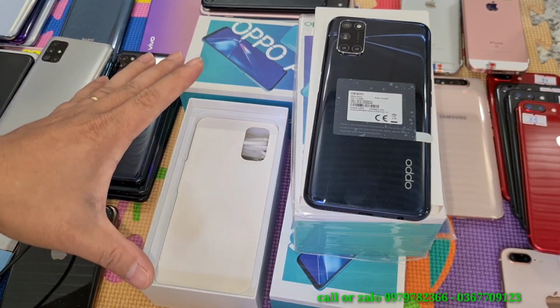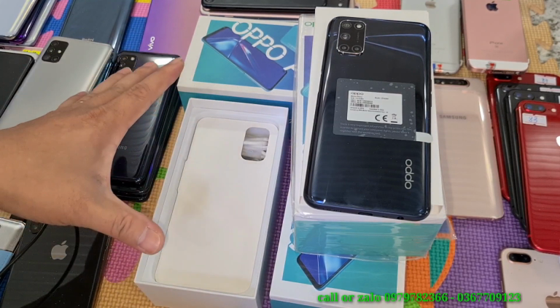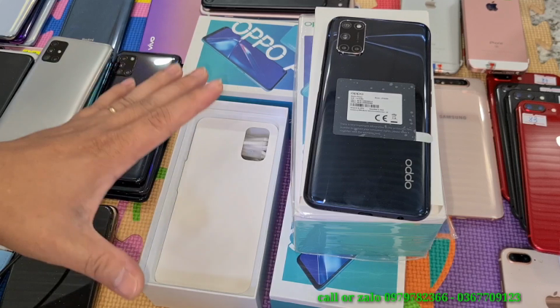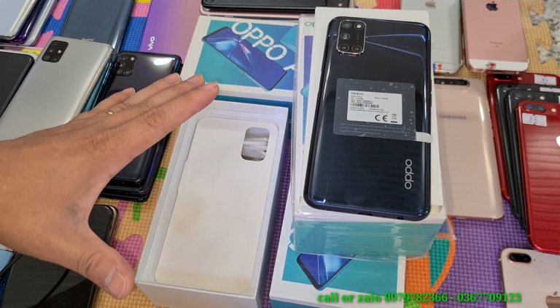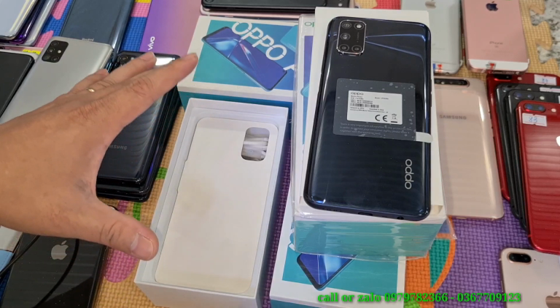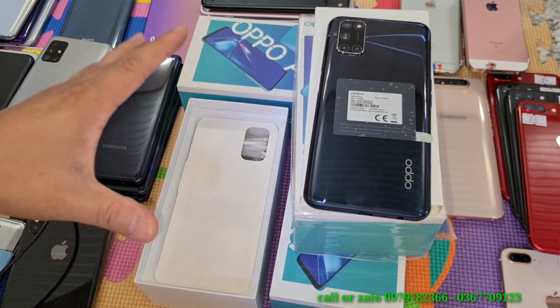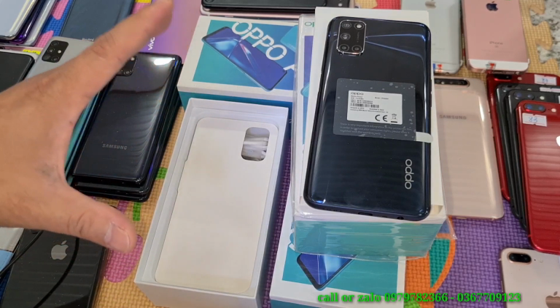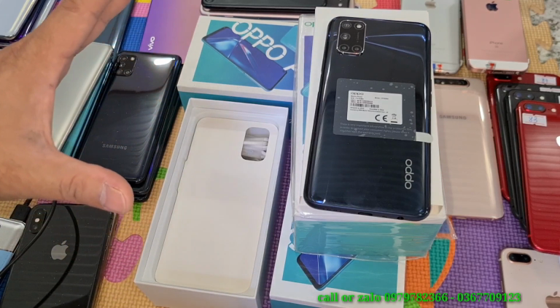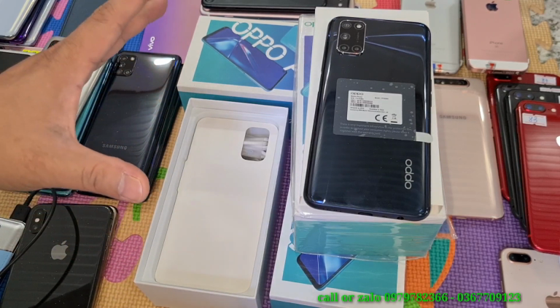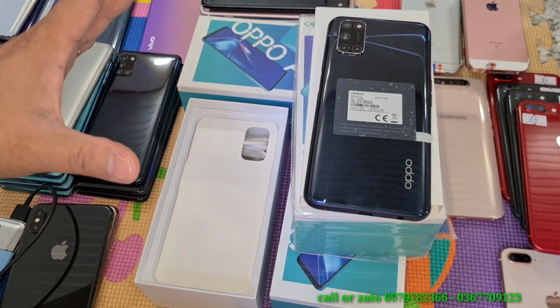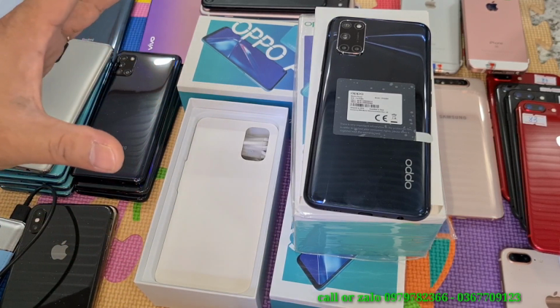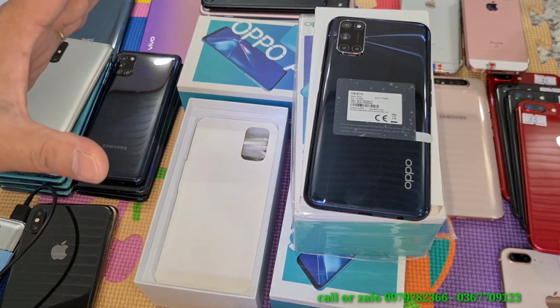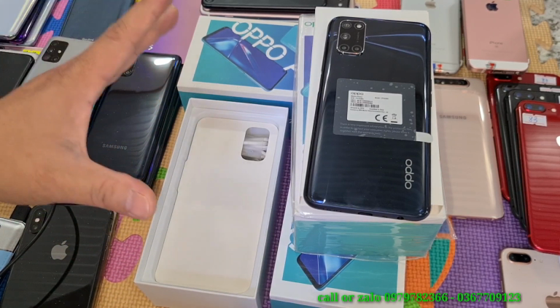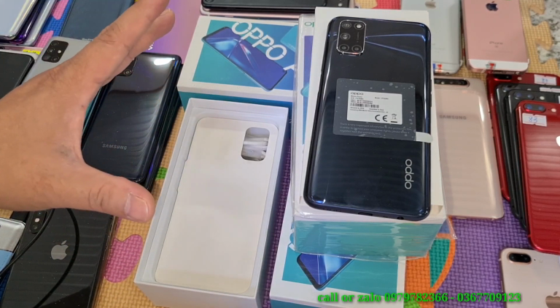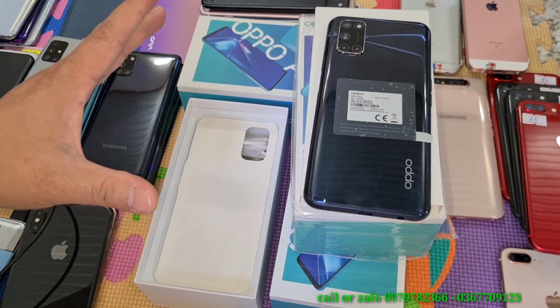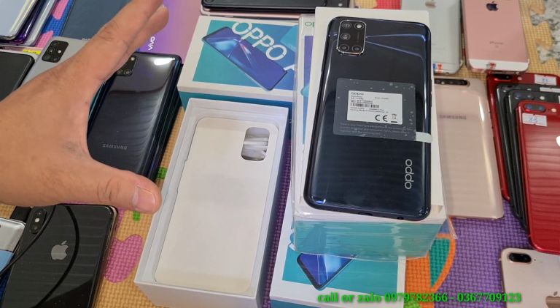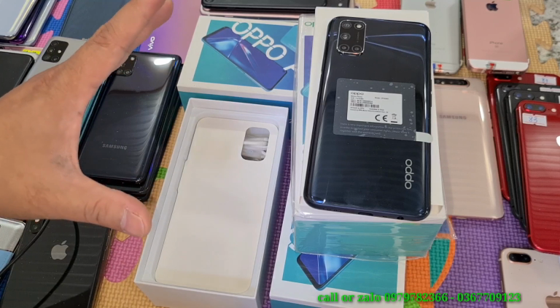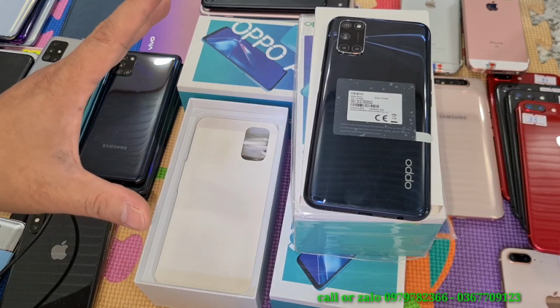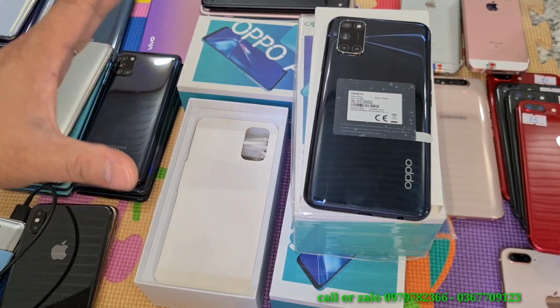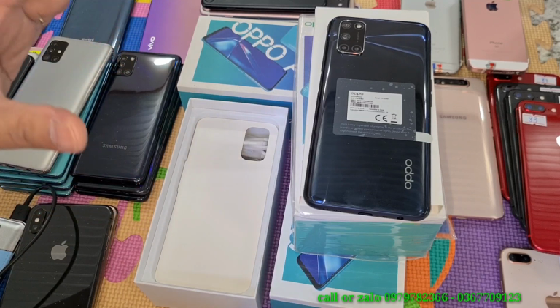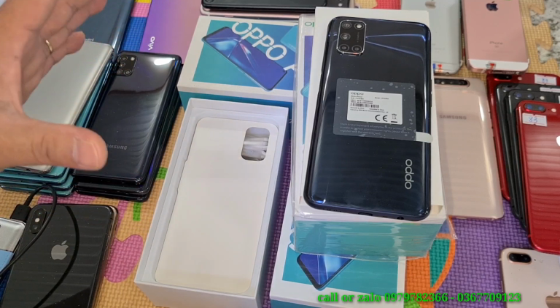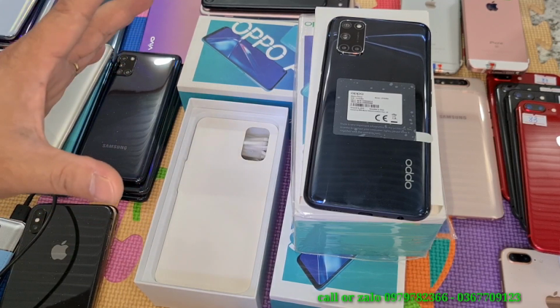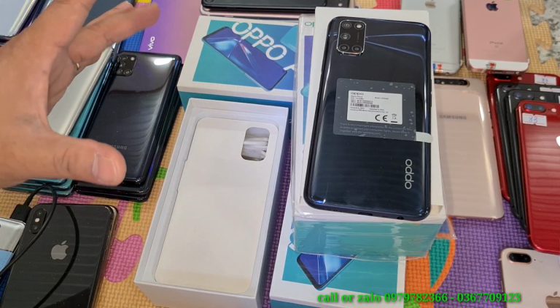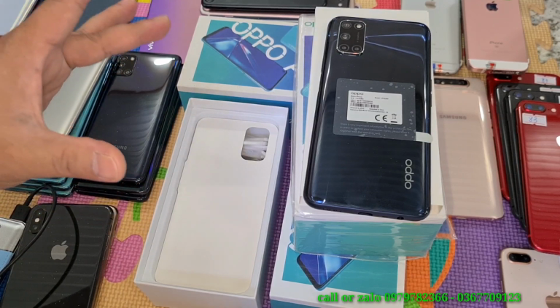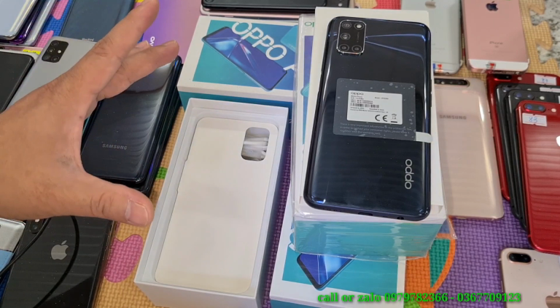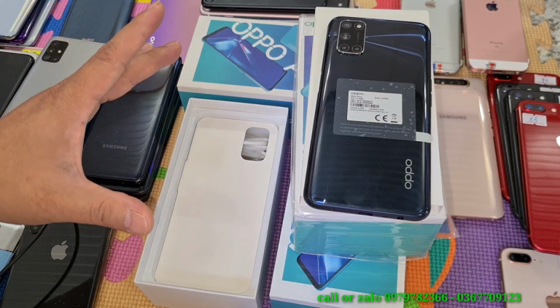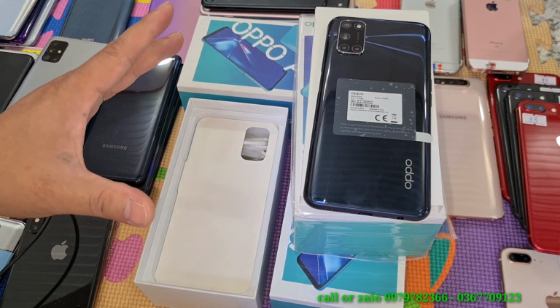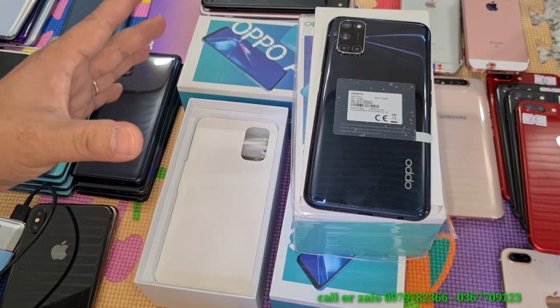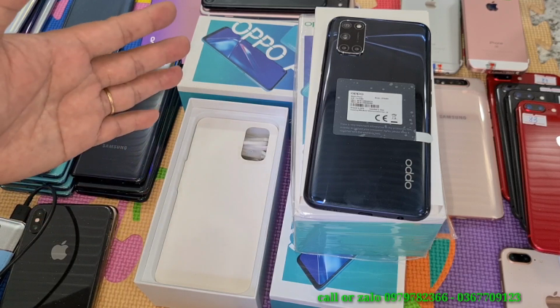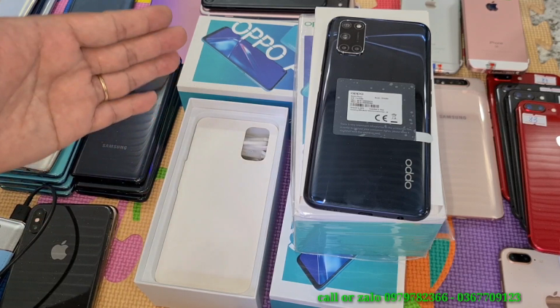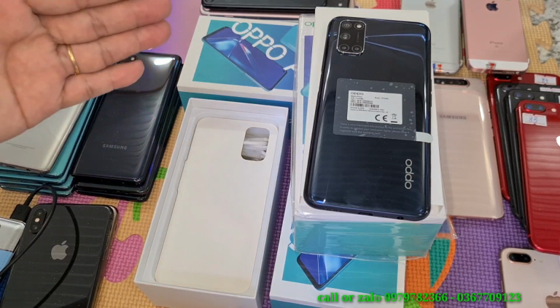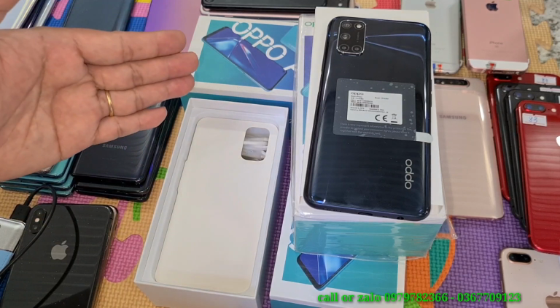Sản phẩm này có RAM 8GB, bộ nhớ 128GB, sử dụng pin 5000mAh, và được trang bị con chip của Mỹ Qualcomm Snapdragon 665 8 nhân, rất là chất.